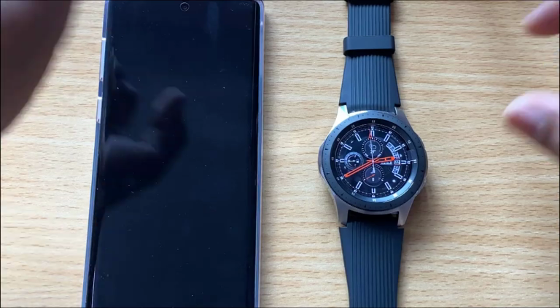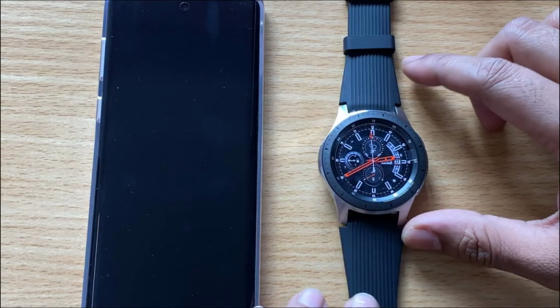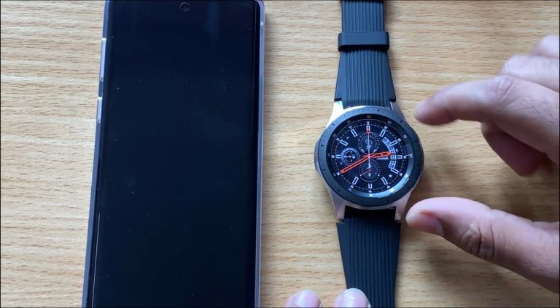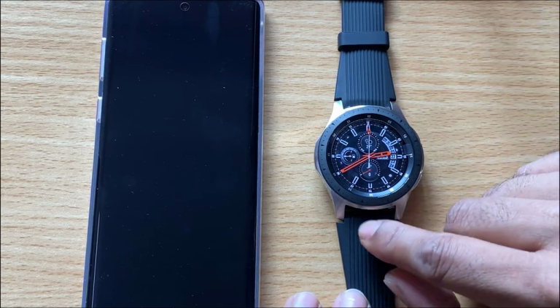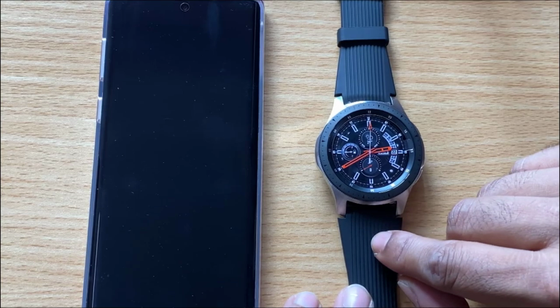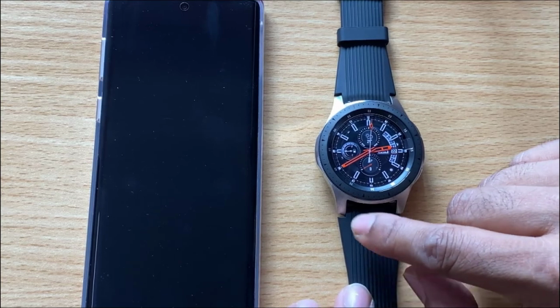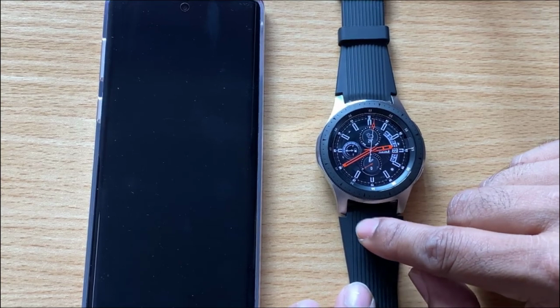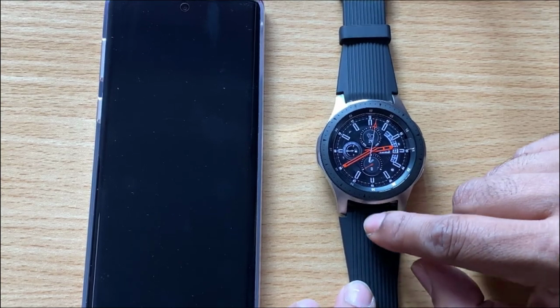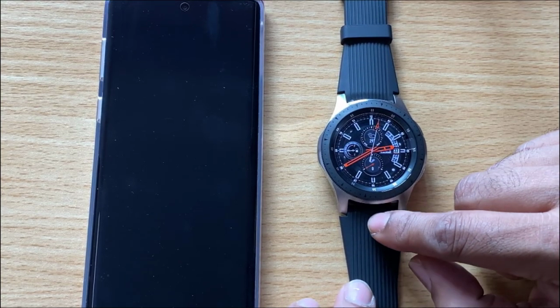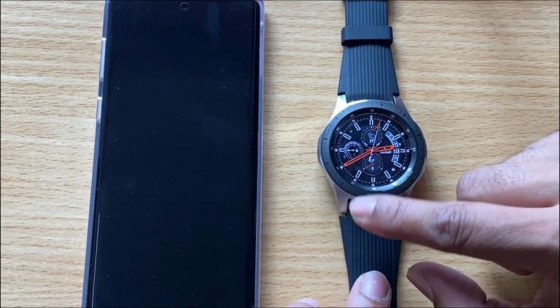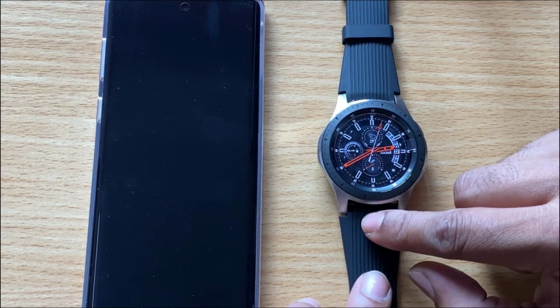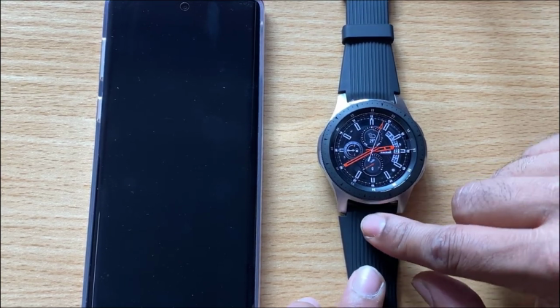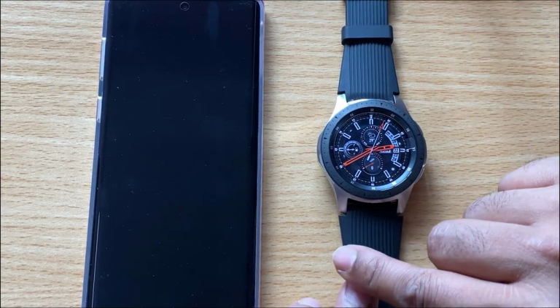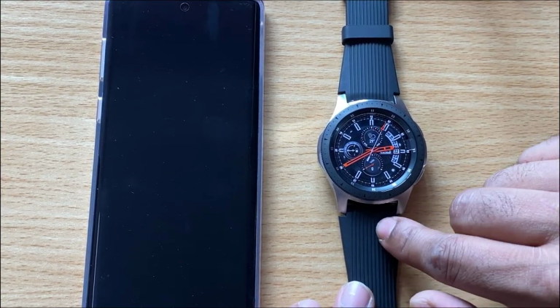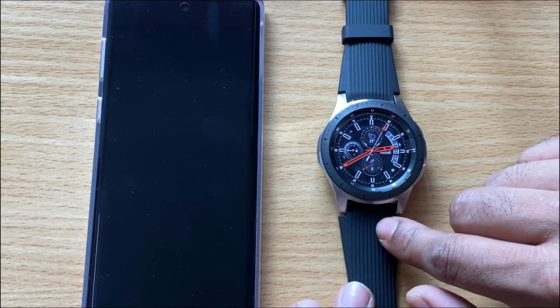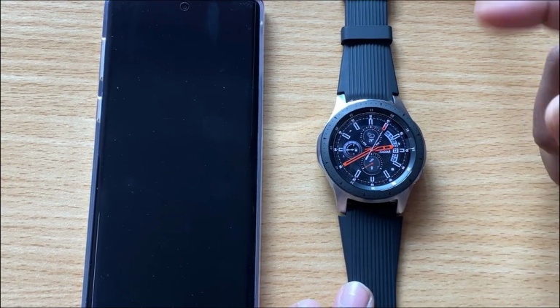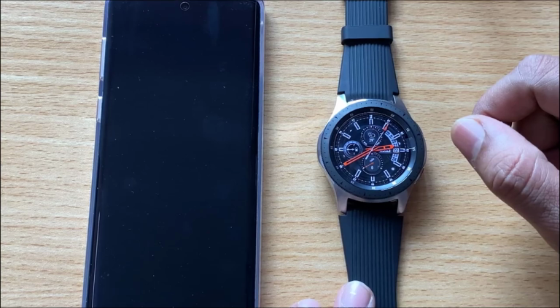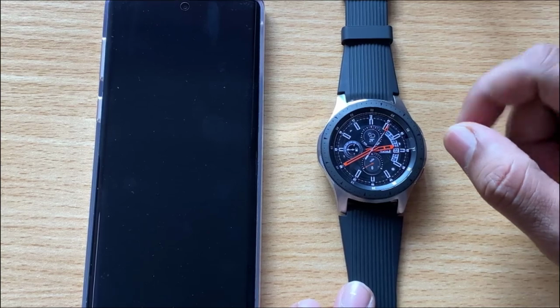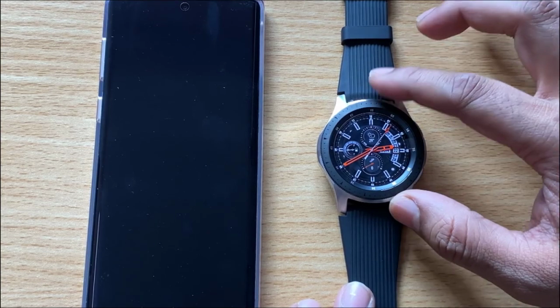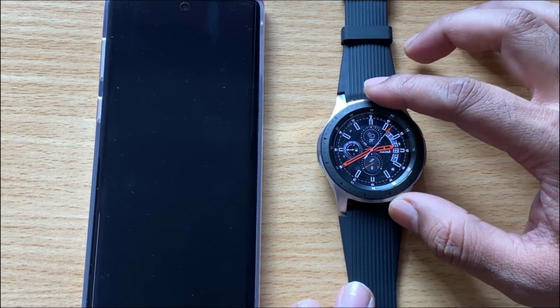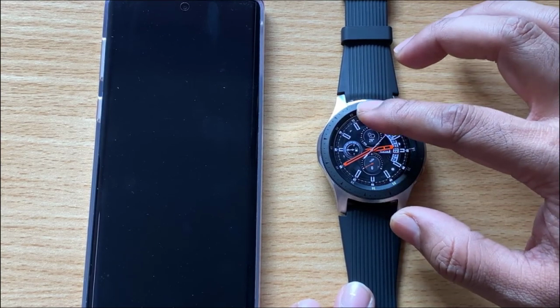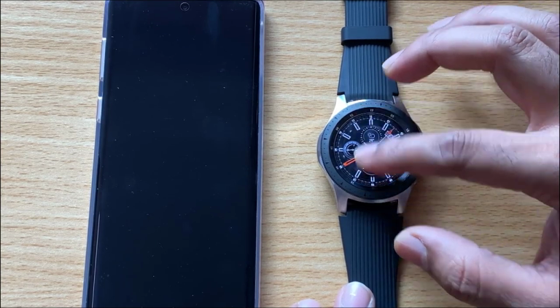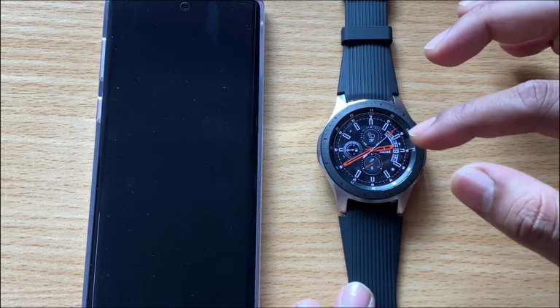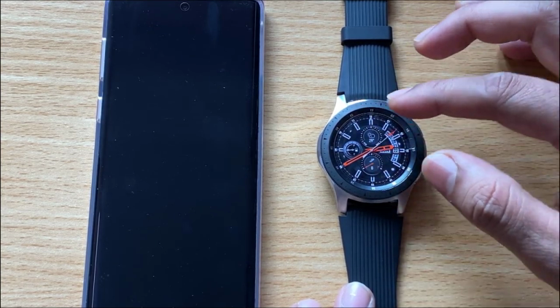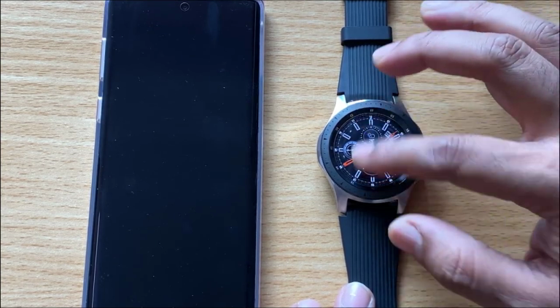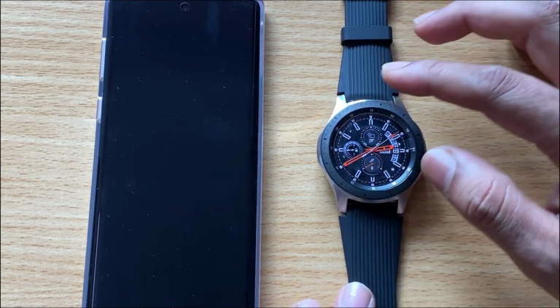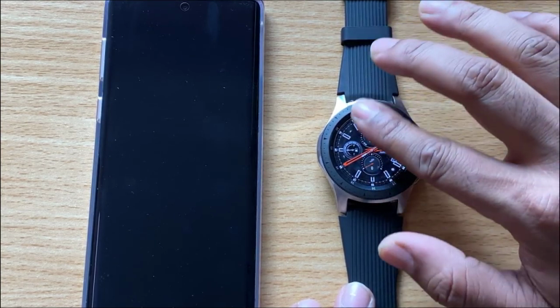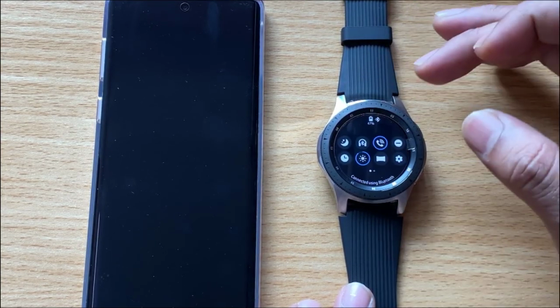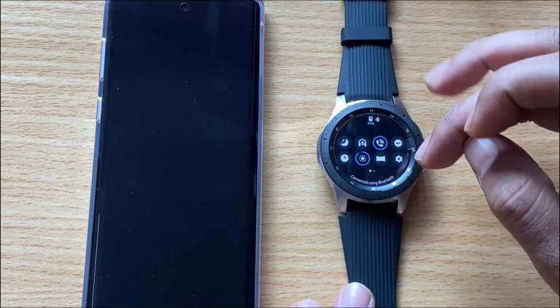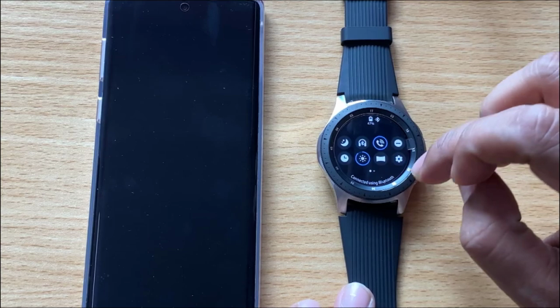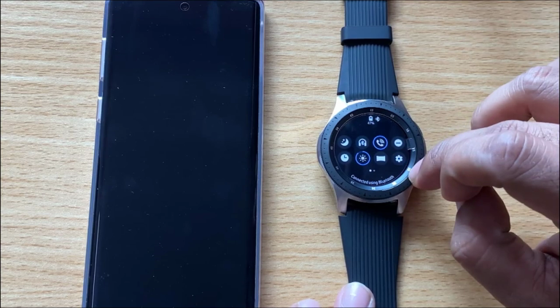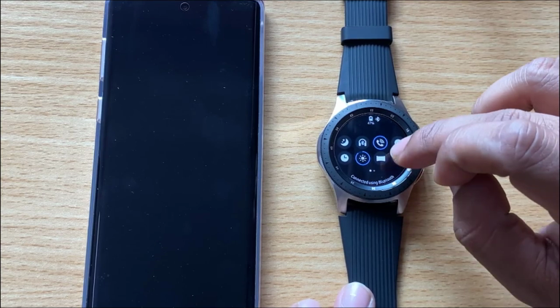Hey guys, in this video I'm going to show you how to reset your Samsung Gear watch. This is very simple. Go to your home page, scroll down, and go to settings.